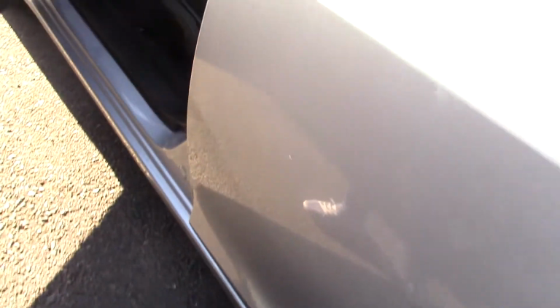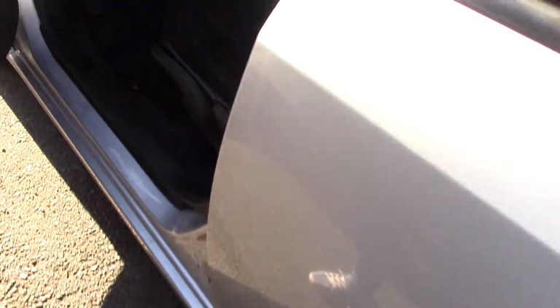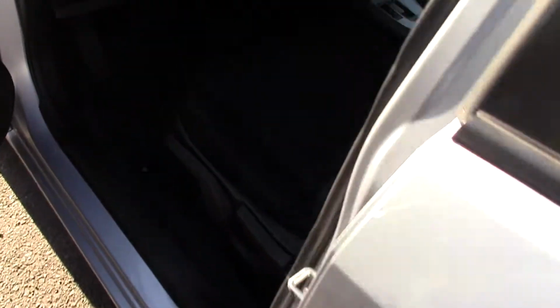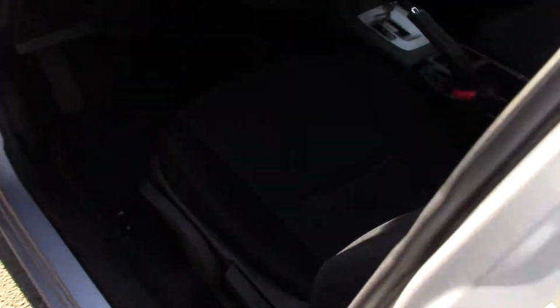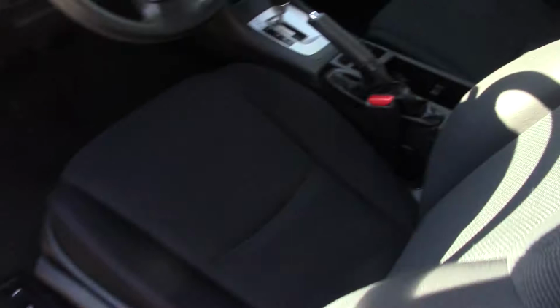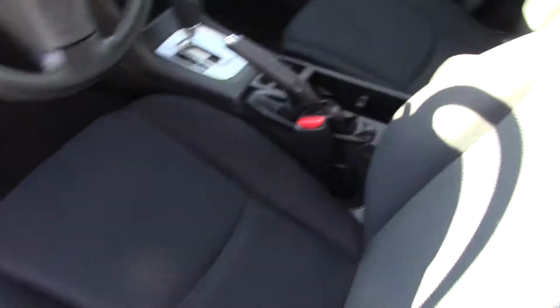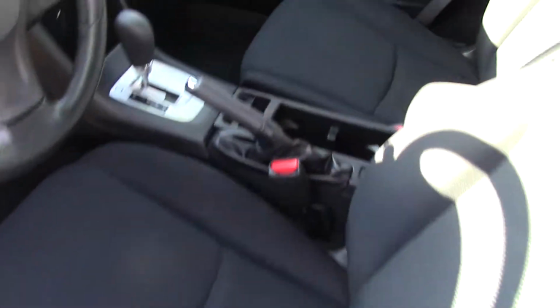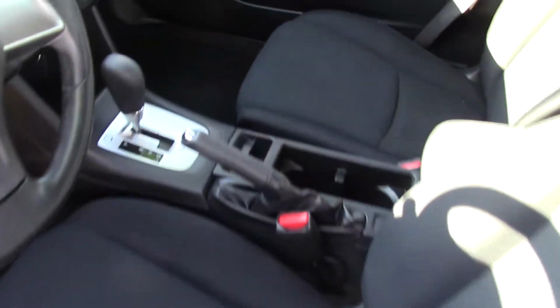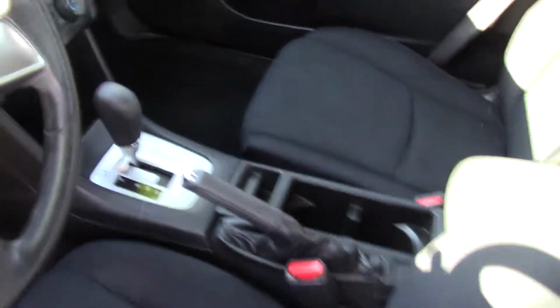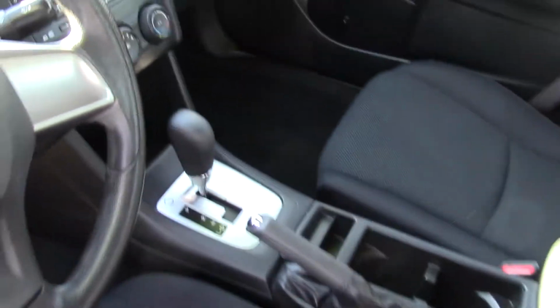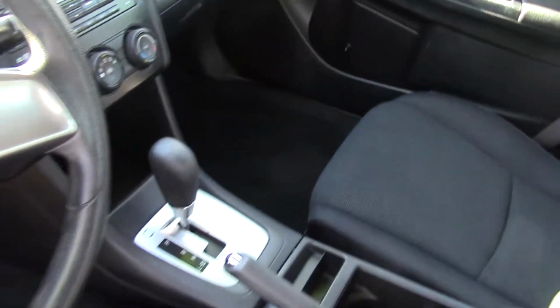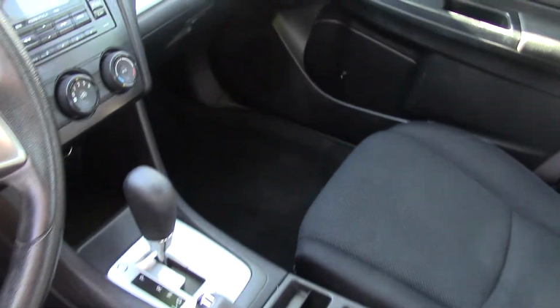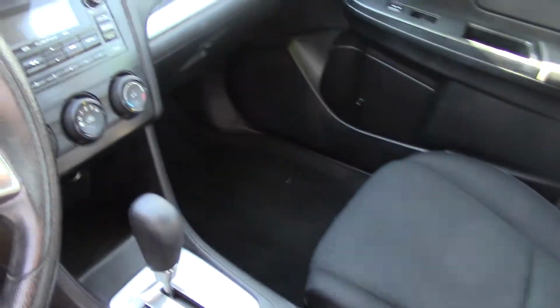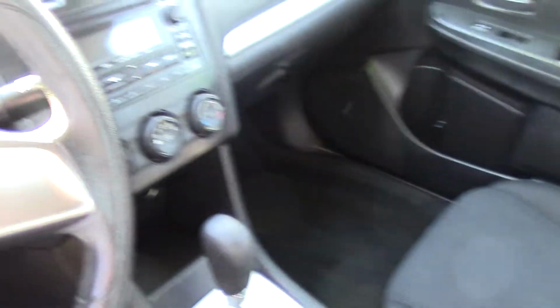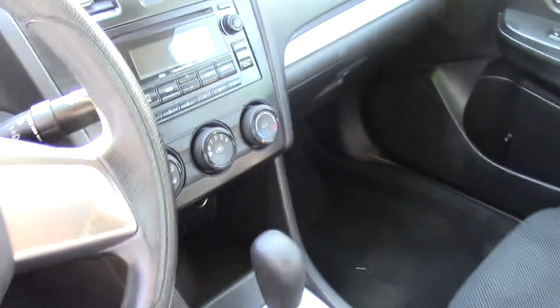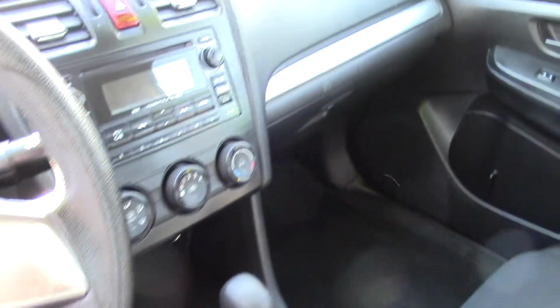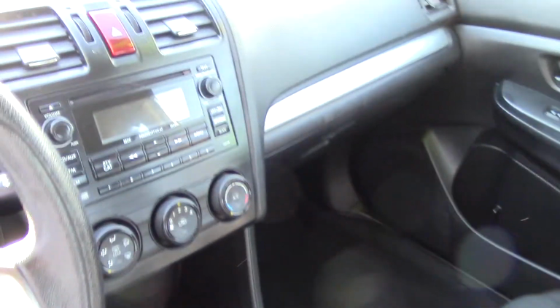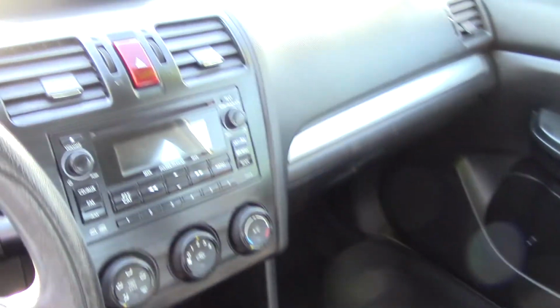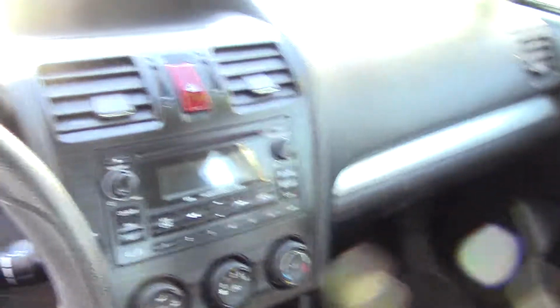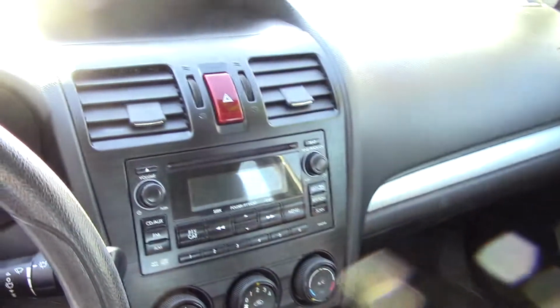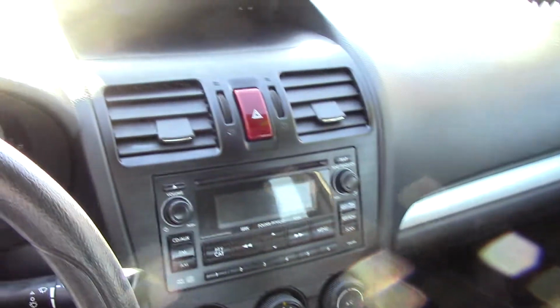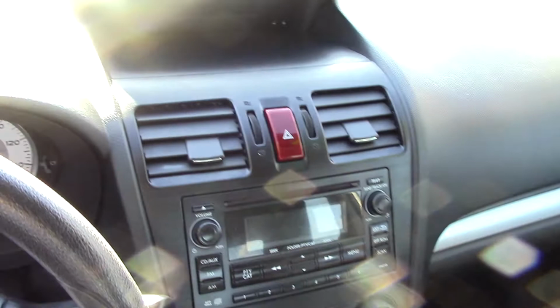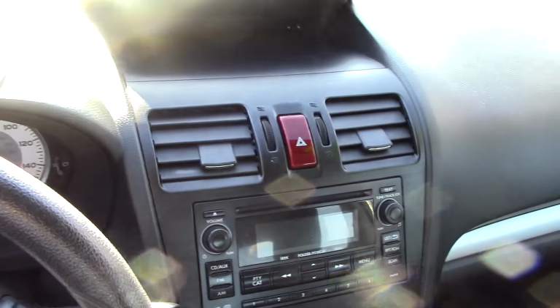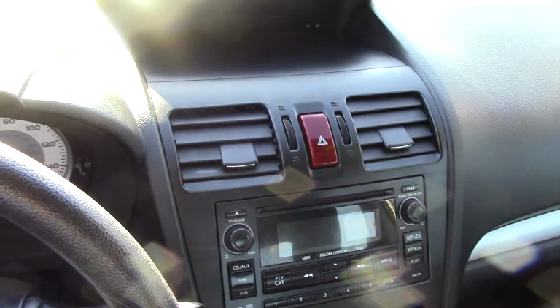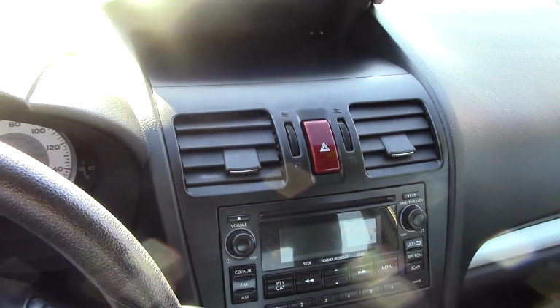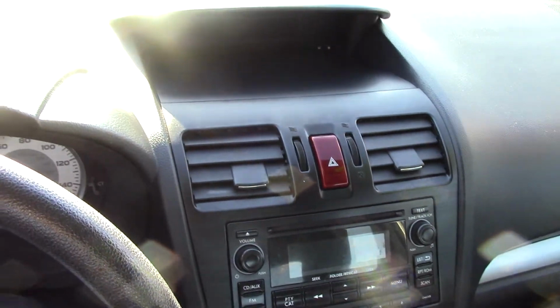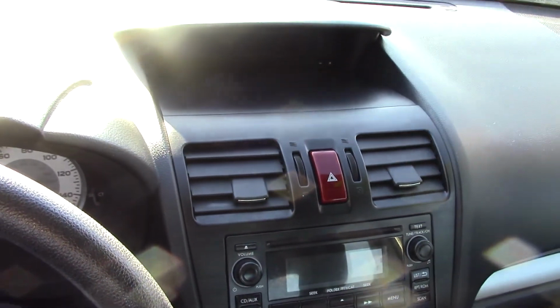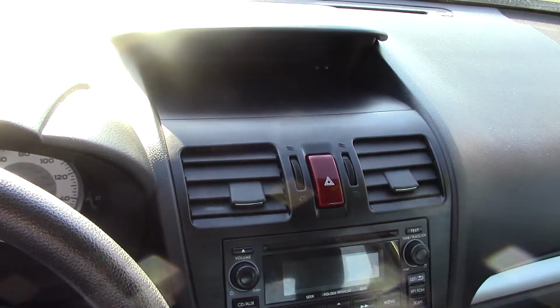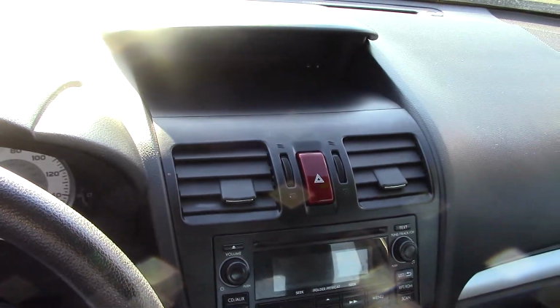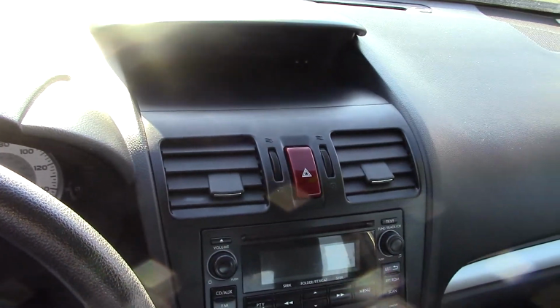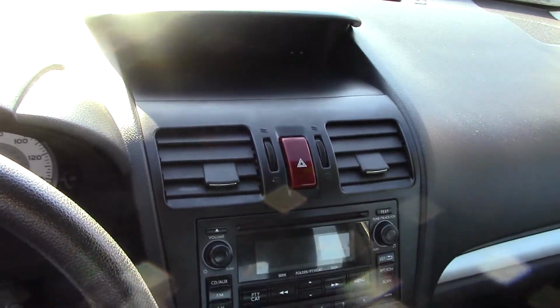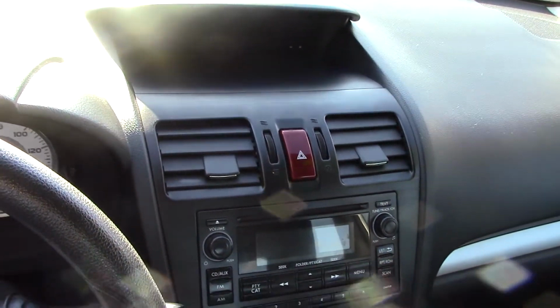Up front where you'll be as the driver, you have a leatherette steering wheel trim and shift knob trim. Halogen headlights, which are also nice to have.